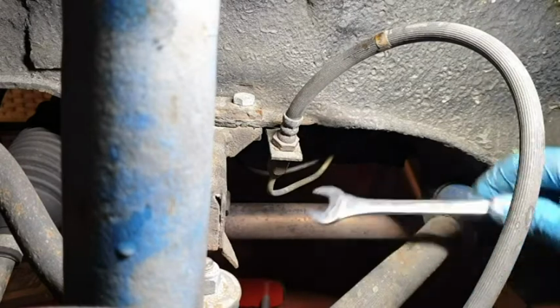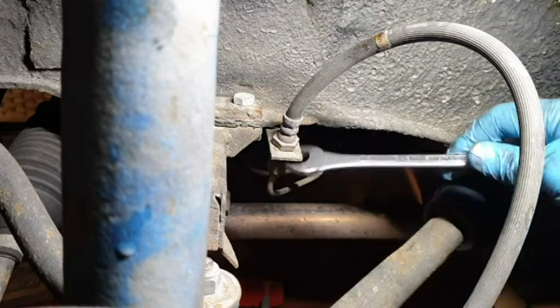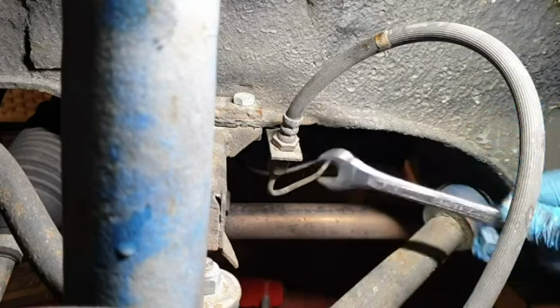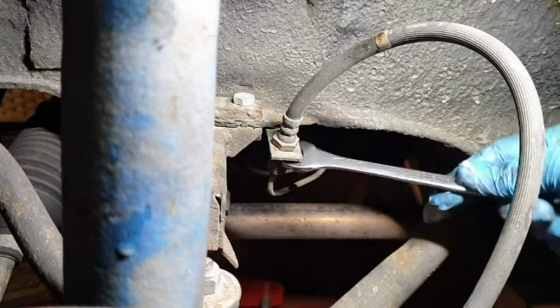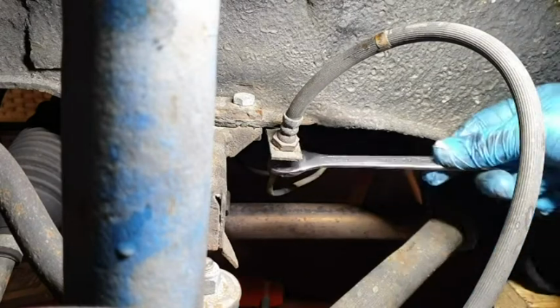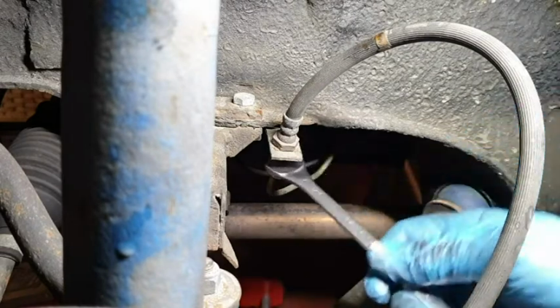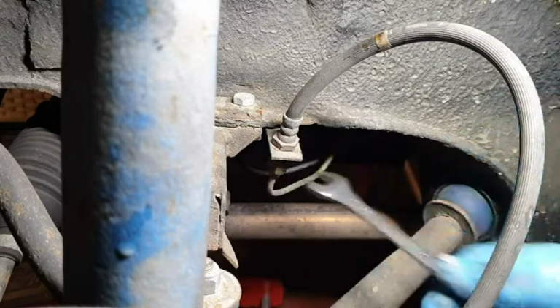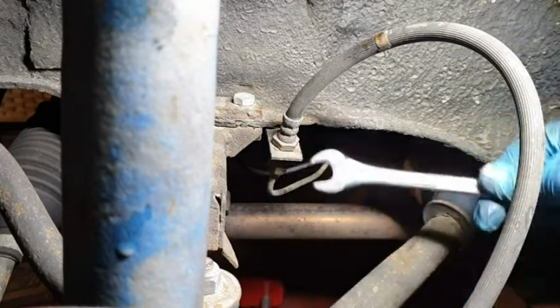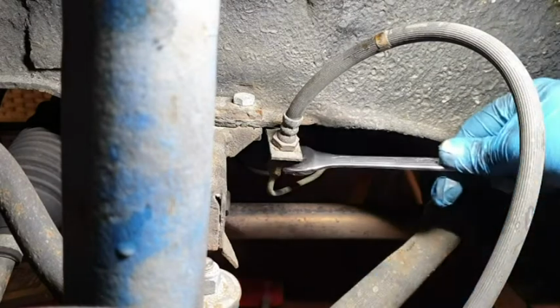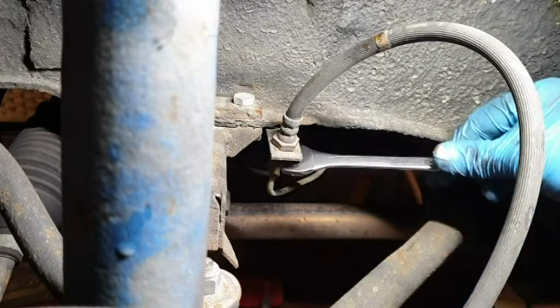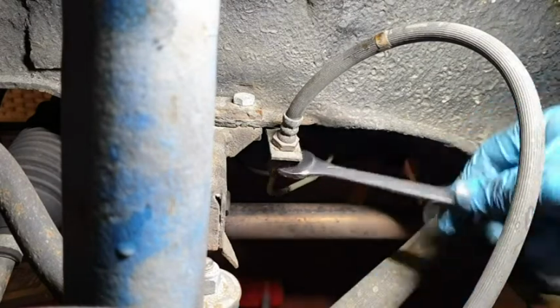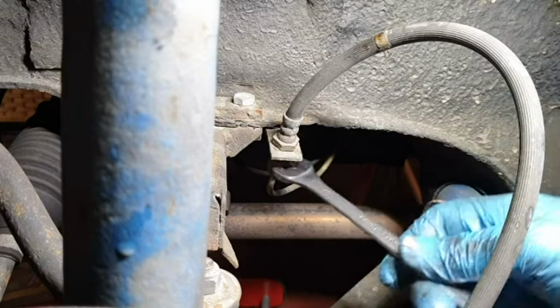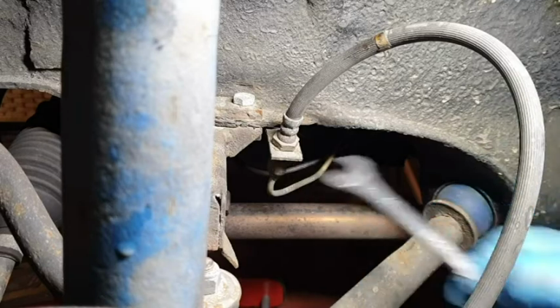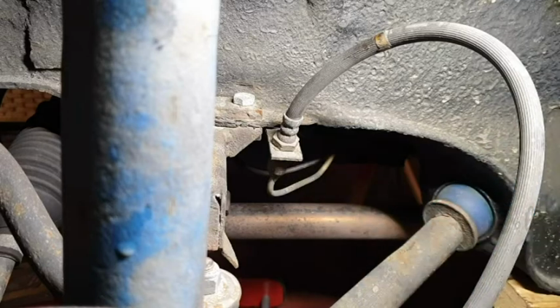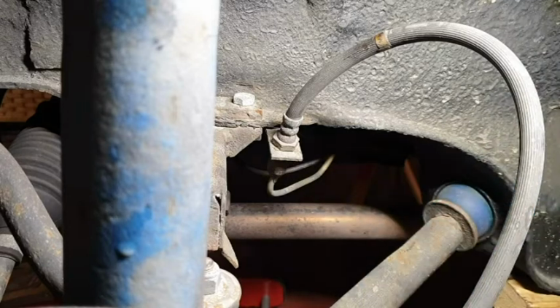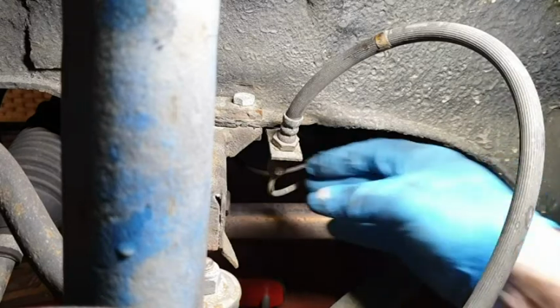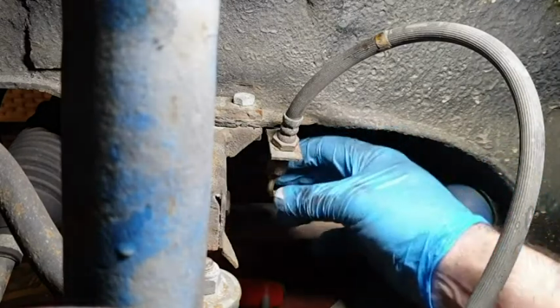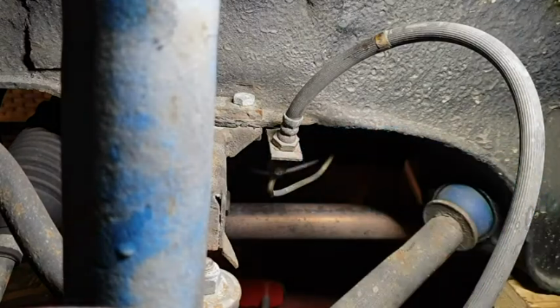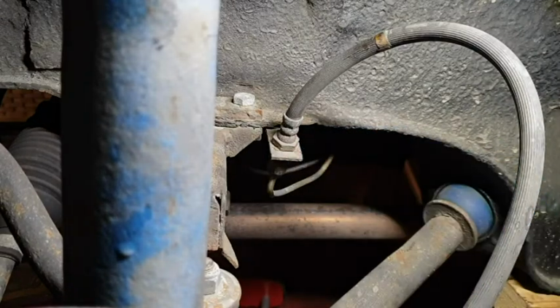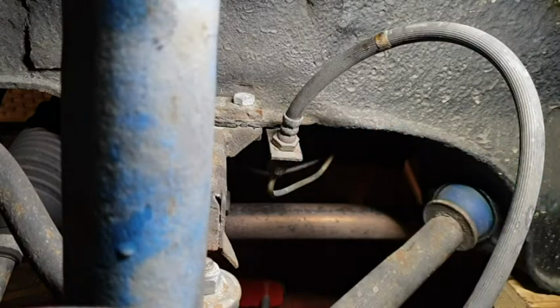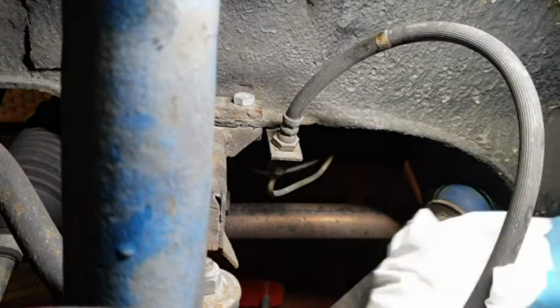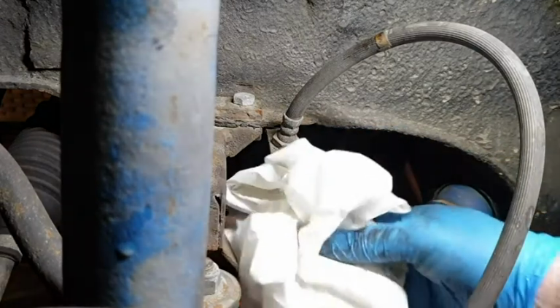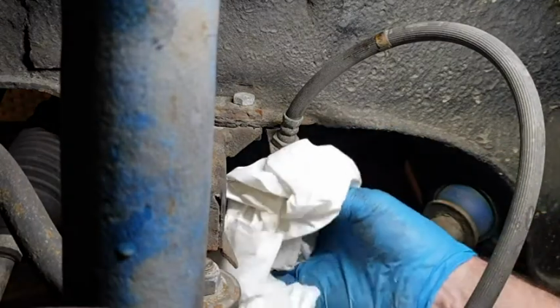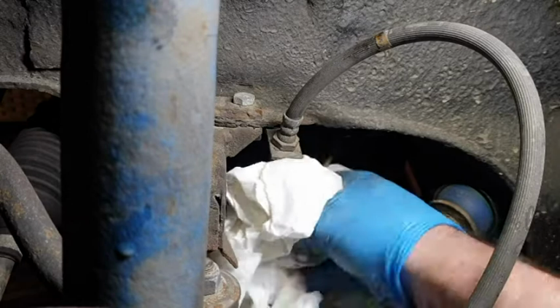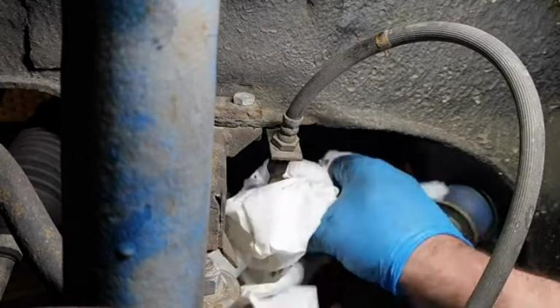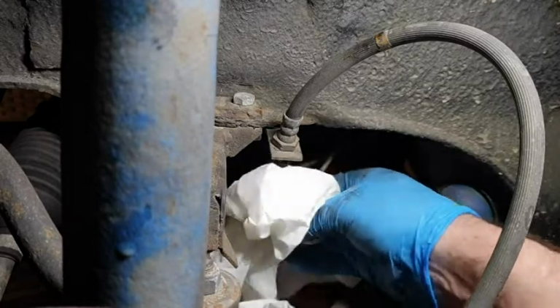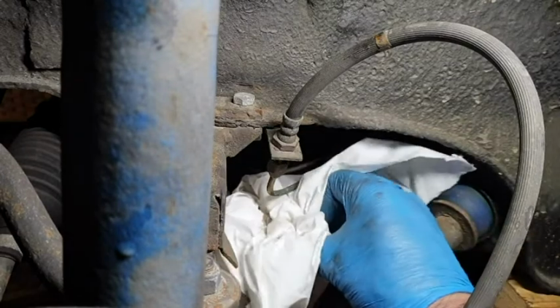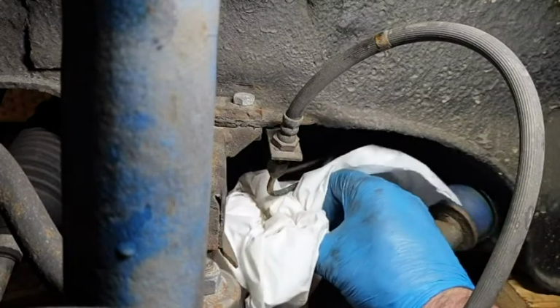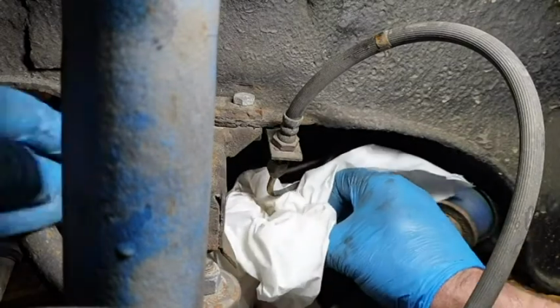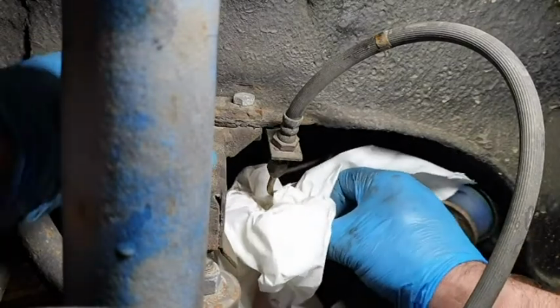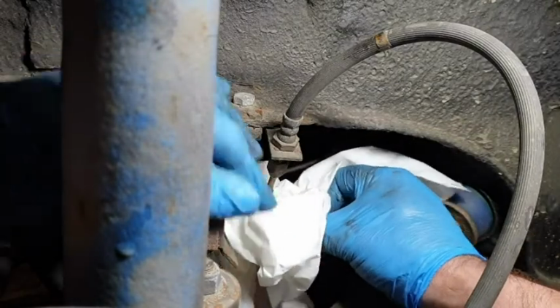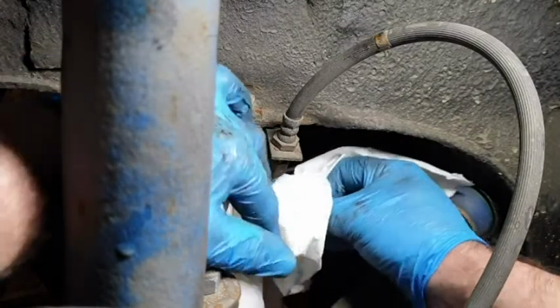We're trying nine-sixteenths on this — everything on a Stag is either a half or a nine-sixteenths, so it seems — and it is! Good guess. That came off mightily easily. We're starting to just leak a little bit, so we'll put something underneath to catch whatever might want to escape.